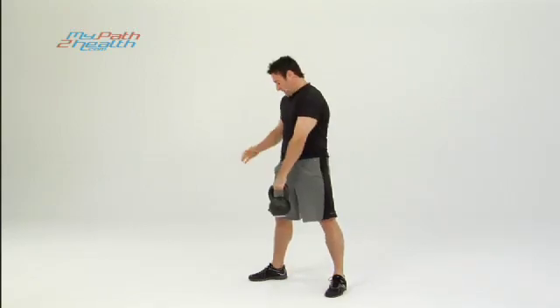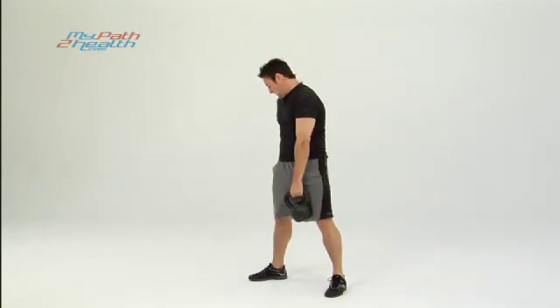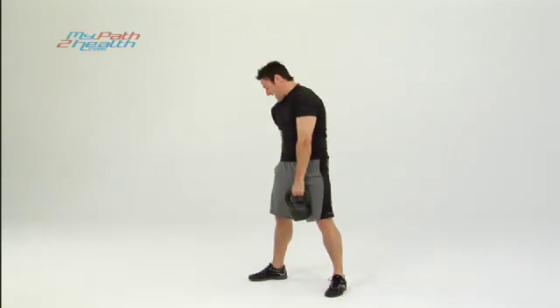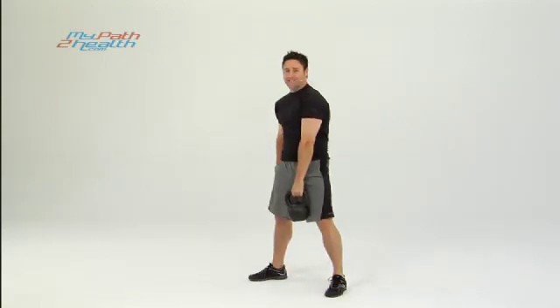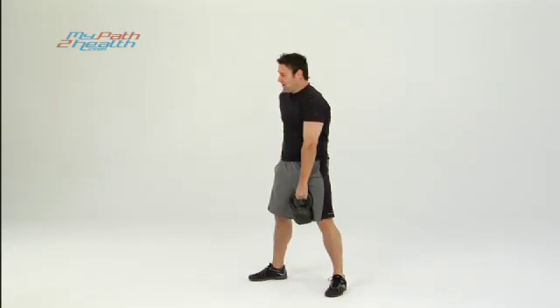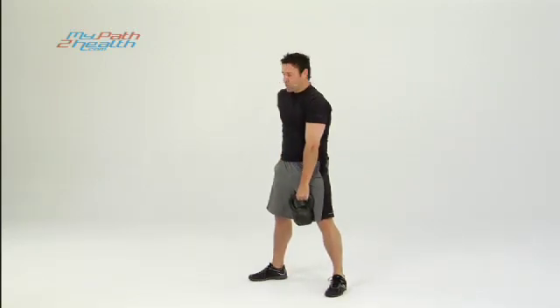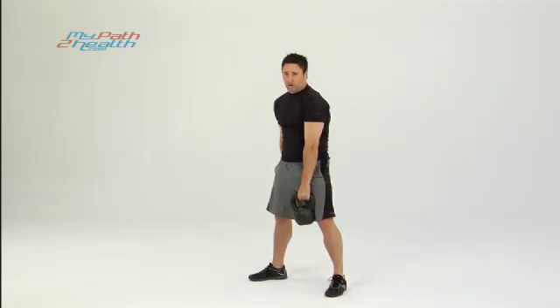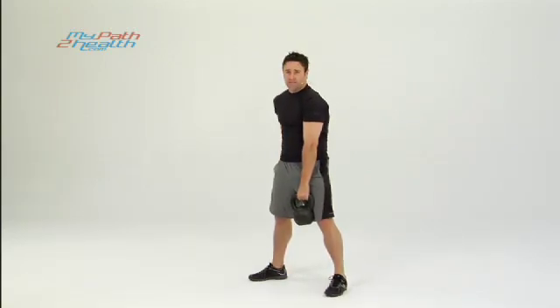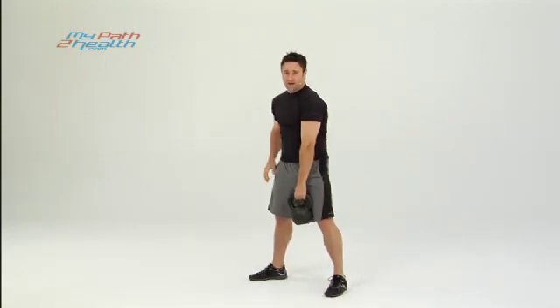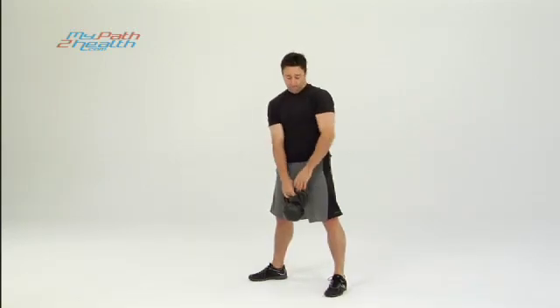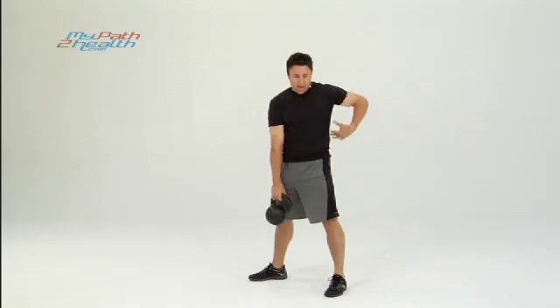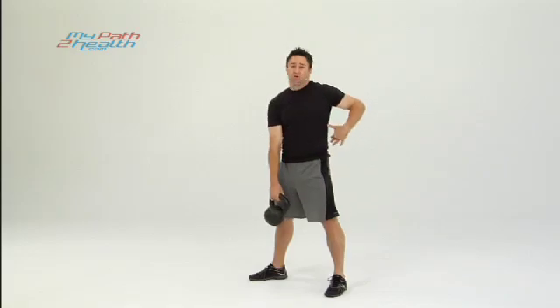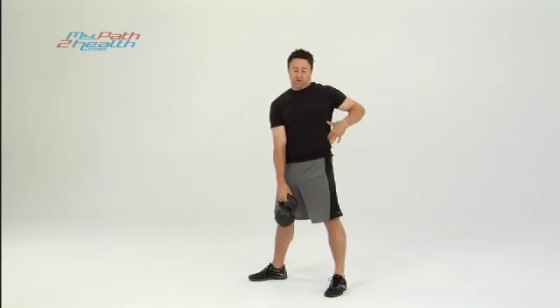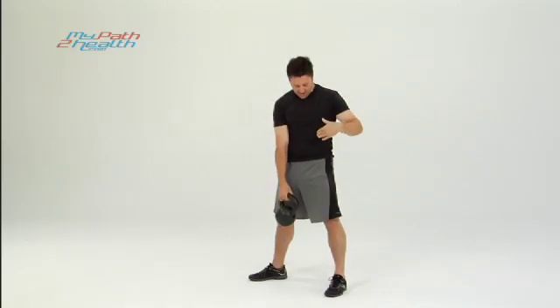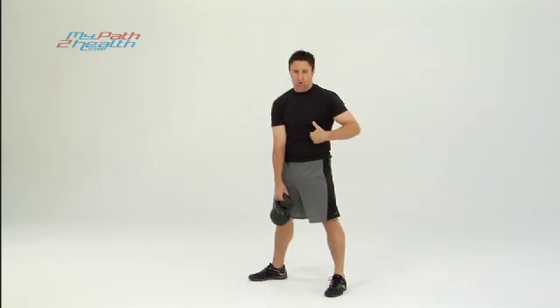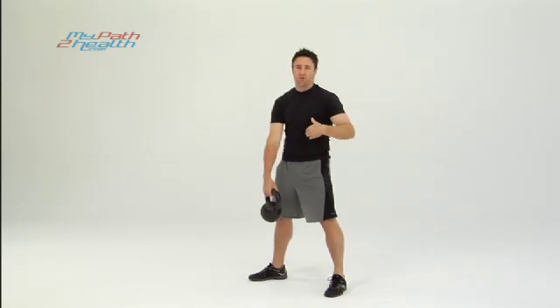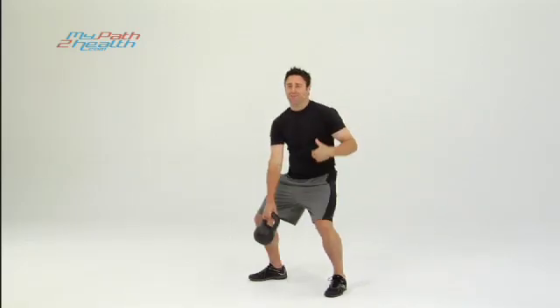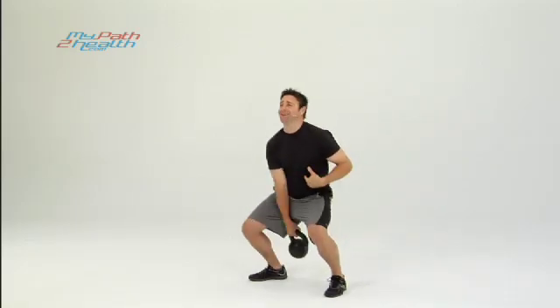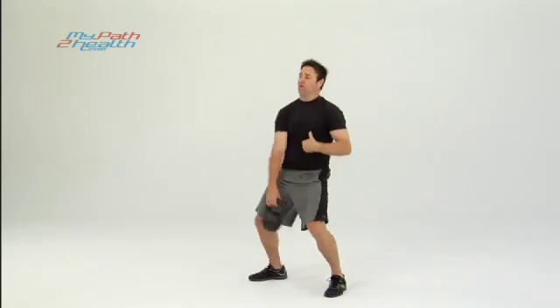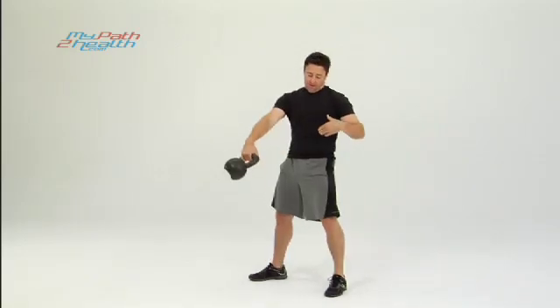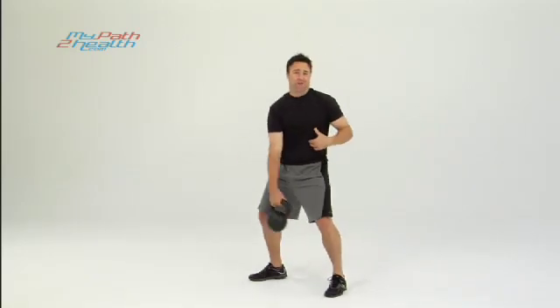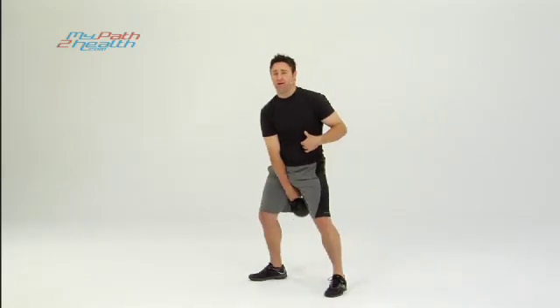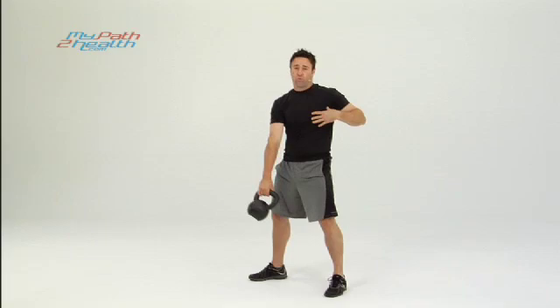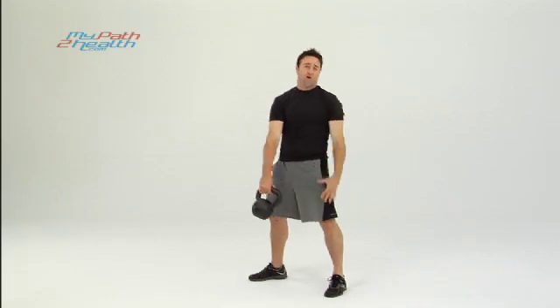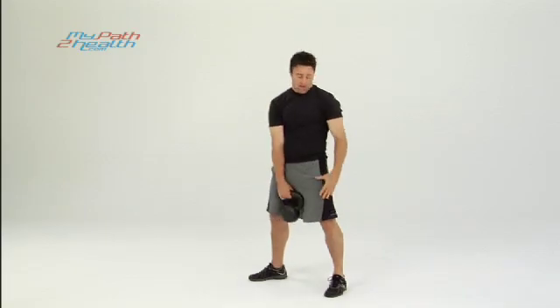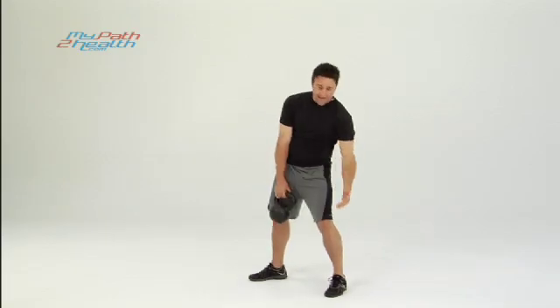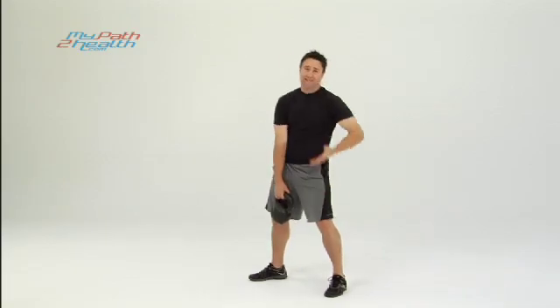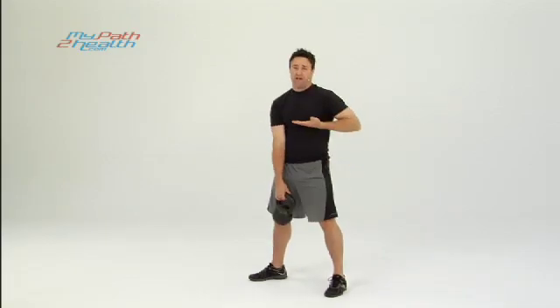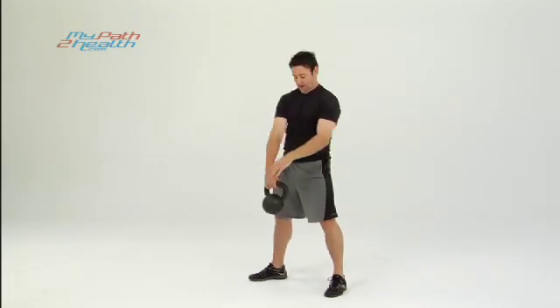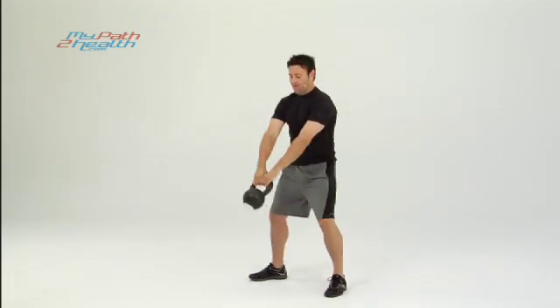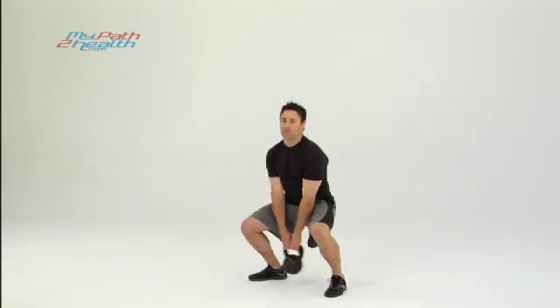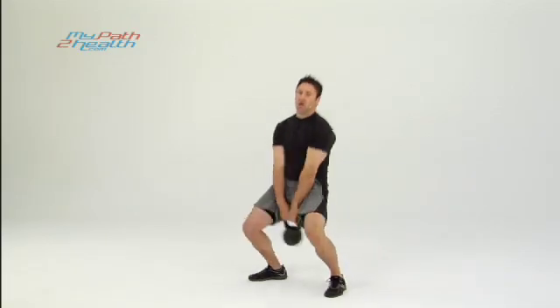You want to keep your glutes tight, hamstrings tight — it's really going to work this area back here. It's also going to strengthen your back and your core, with your abs tight on the way up and the way down. Rock your body, knees to chest, everything's solid.